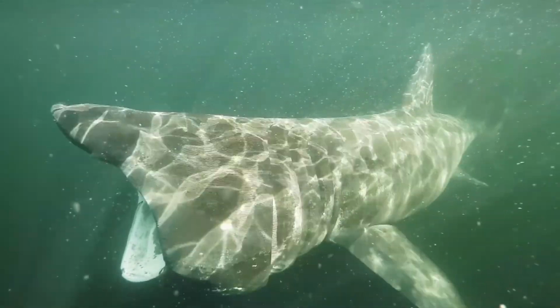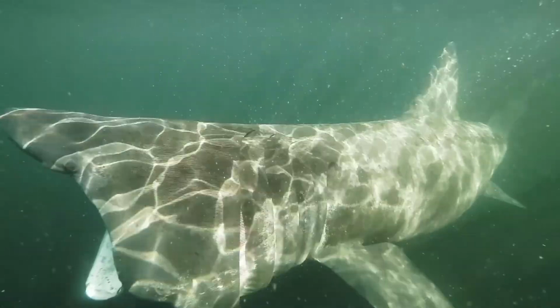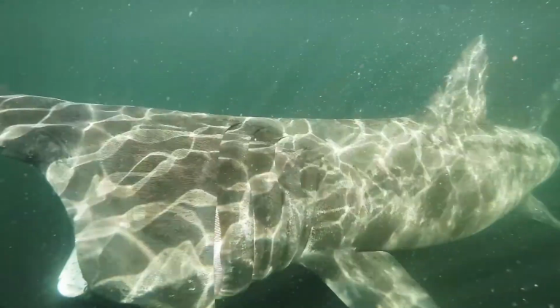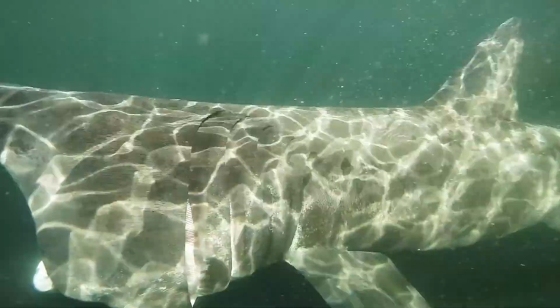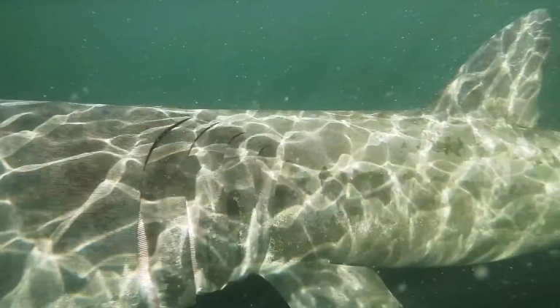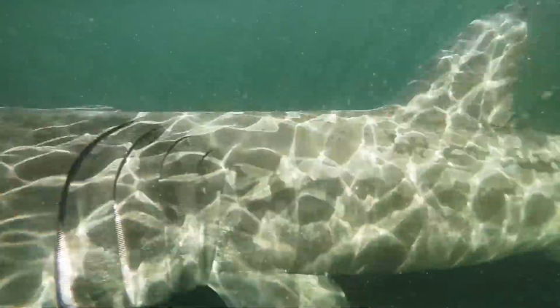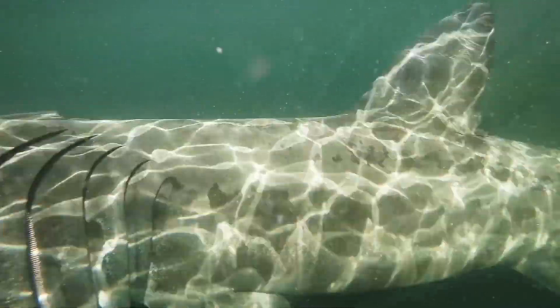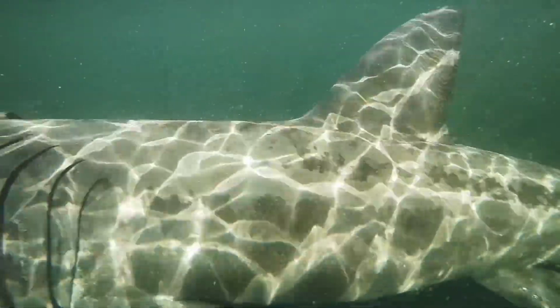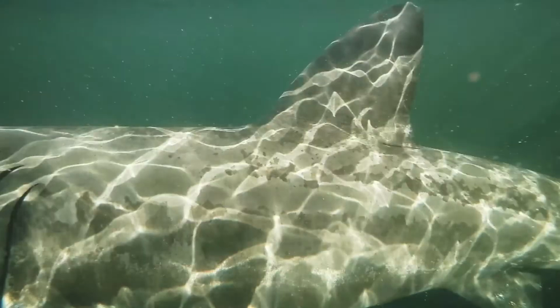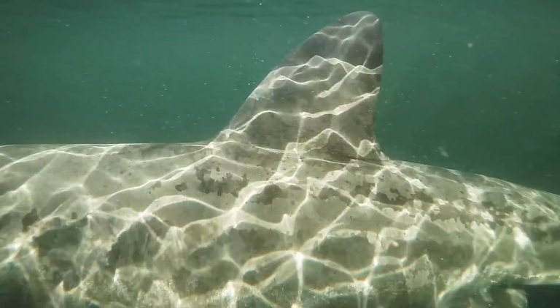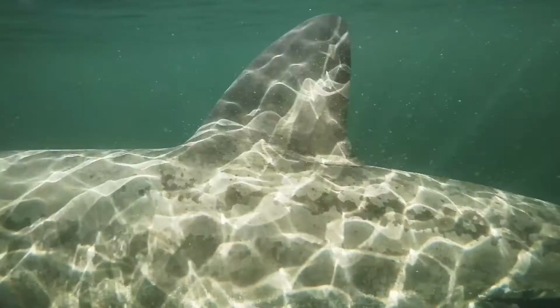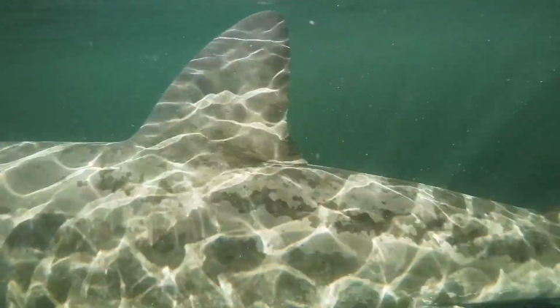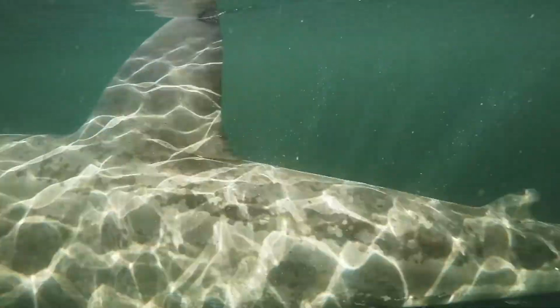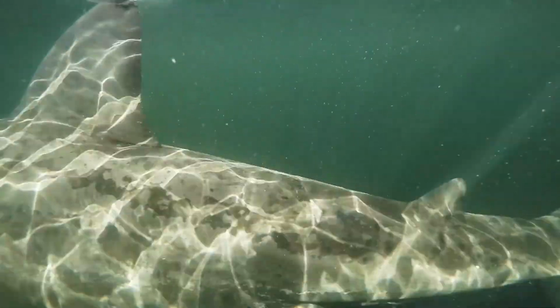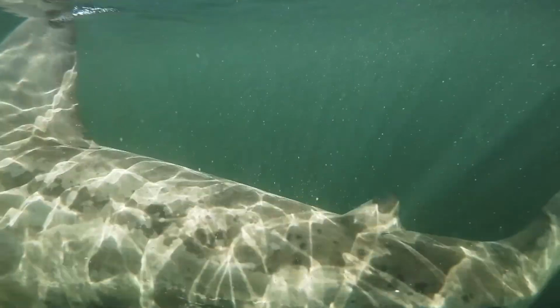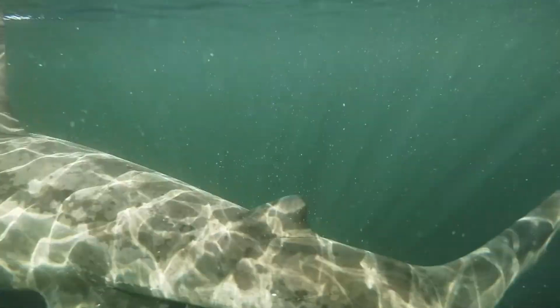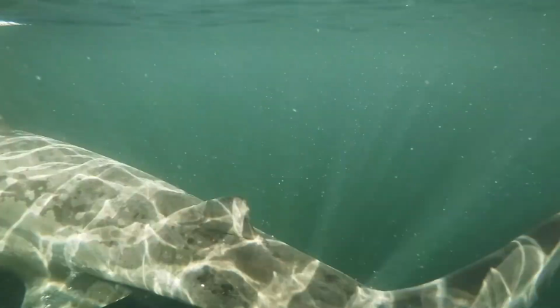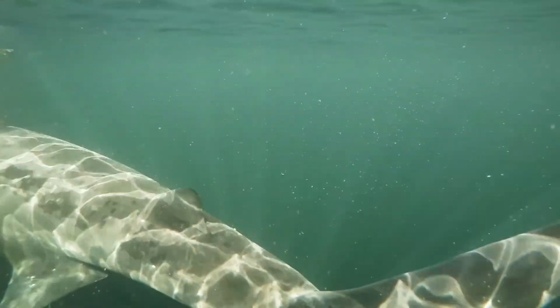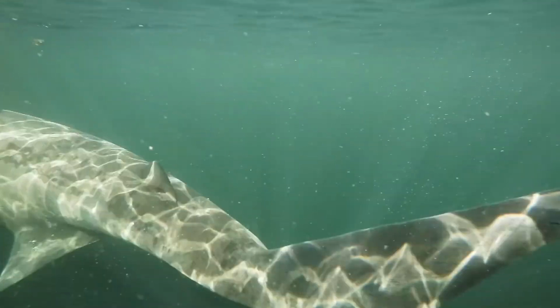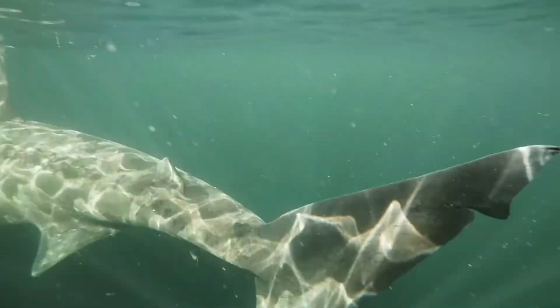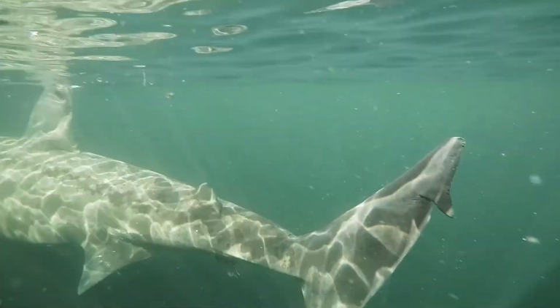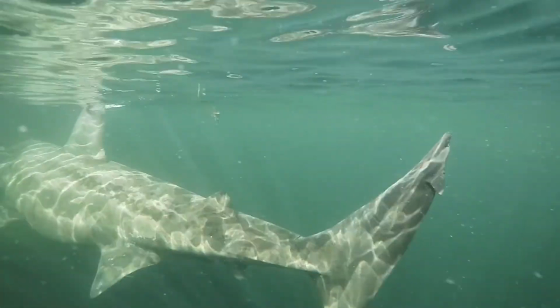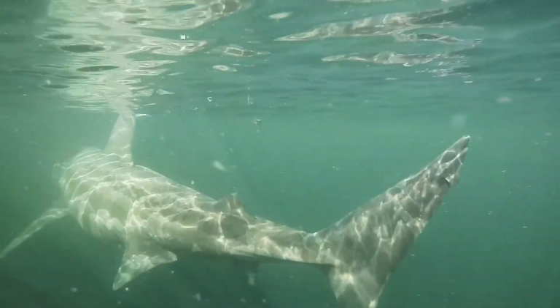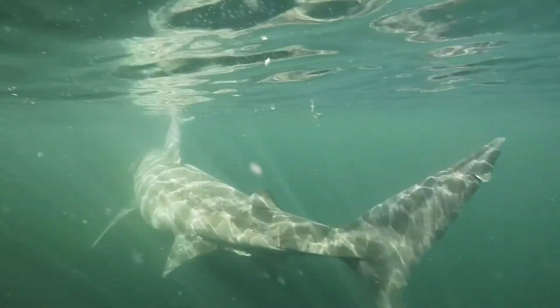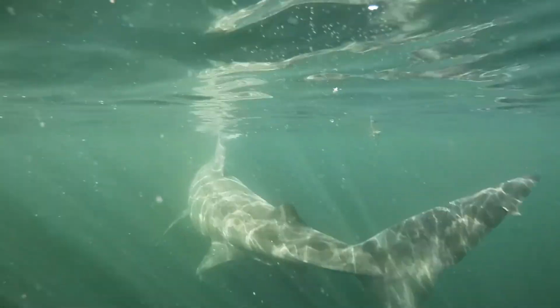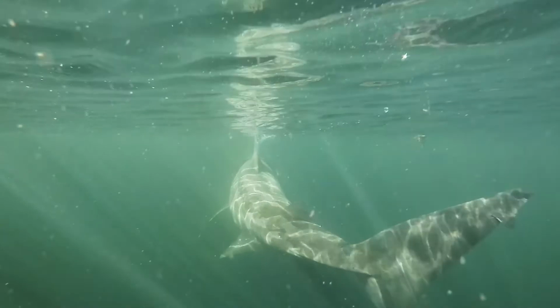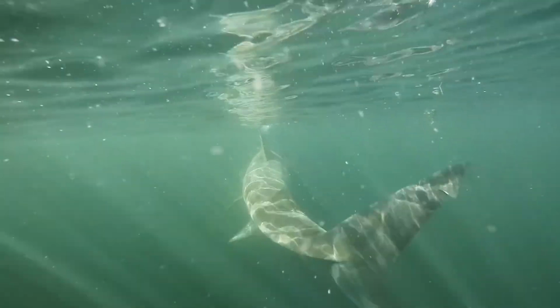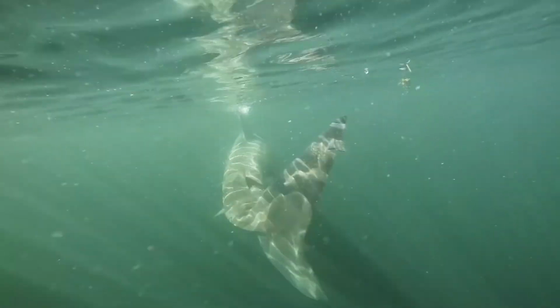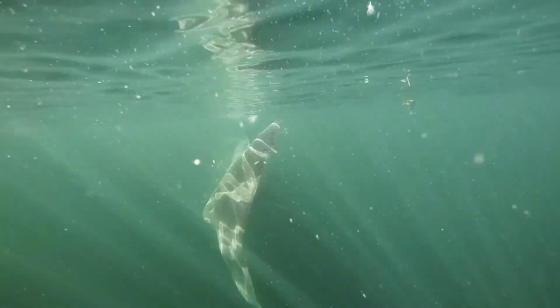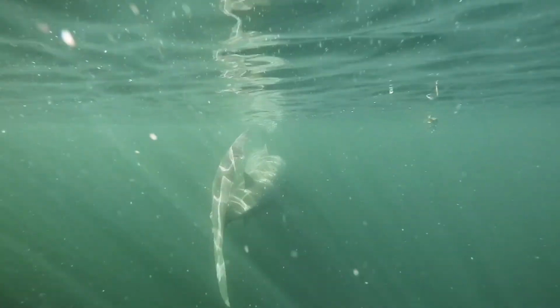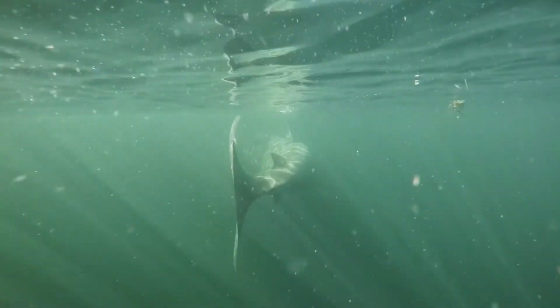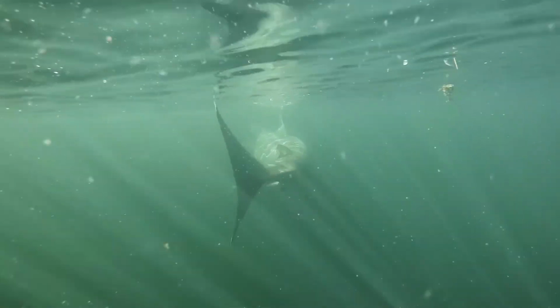So many questions still surround the basking shark — whether it's the basic biology, movements, or behaviour. It's quite a mysterious species for such a large animal, reaching up to 12 metres, and it's quite a special experience to be in the water with an animal of that size.